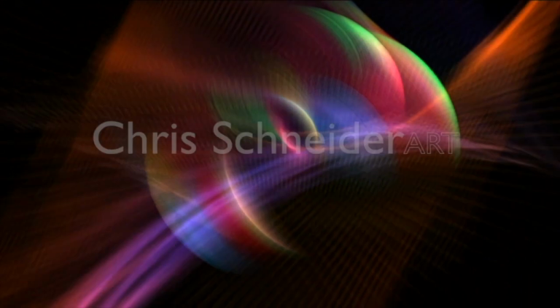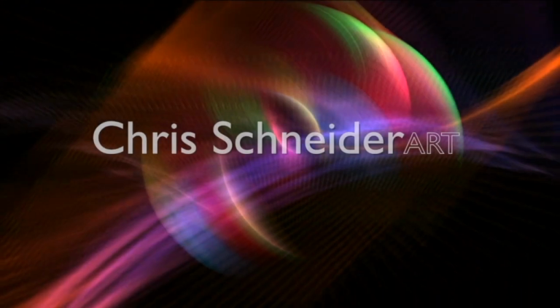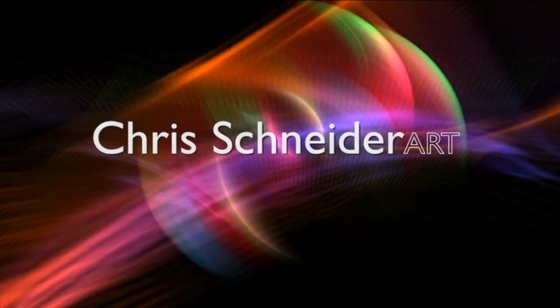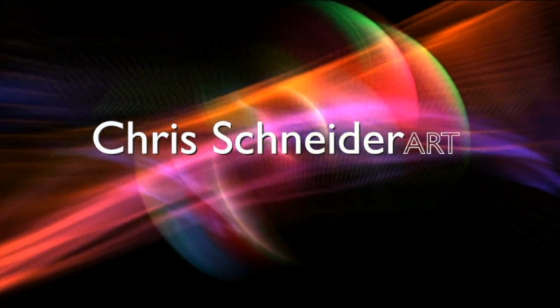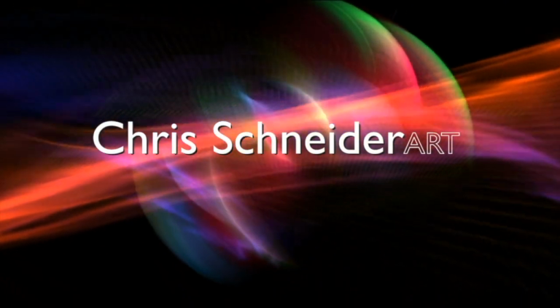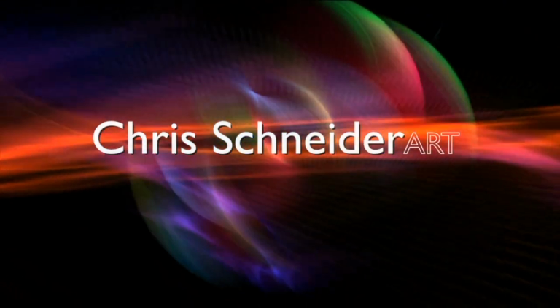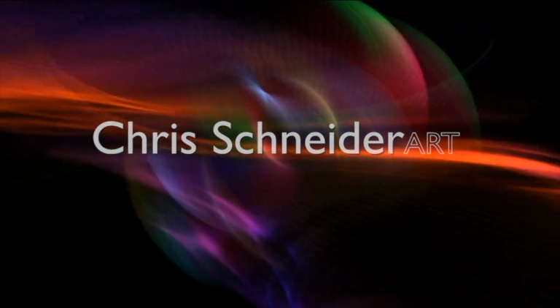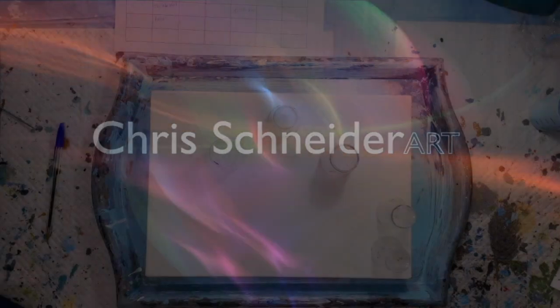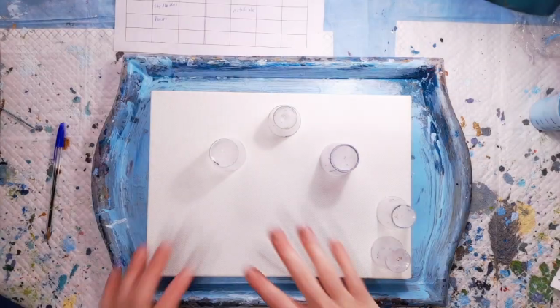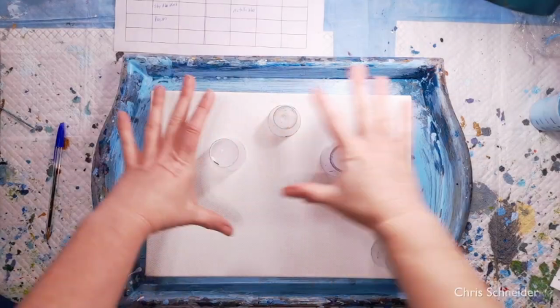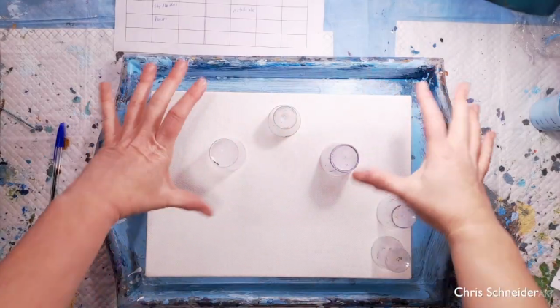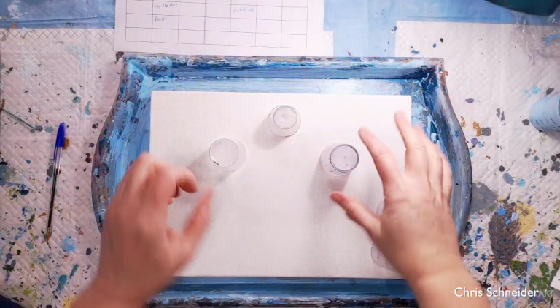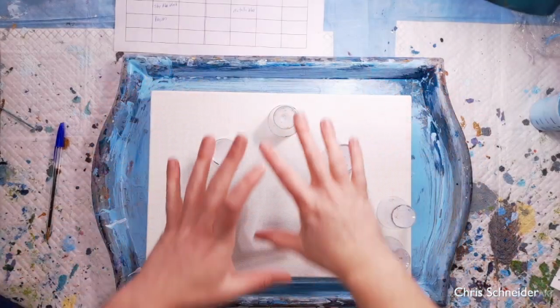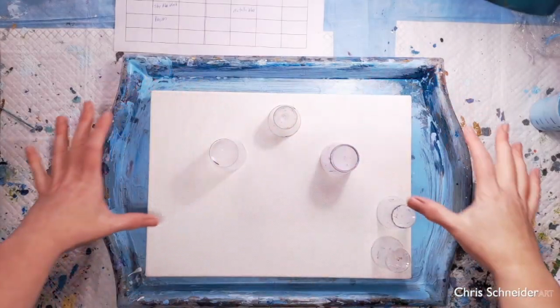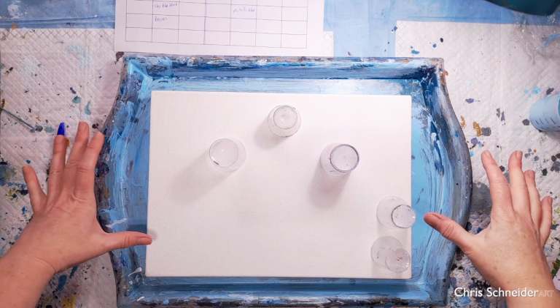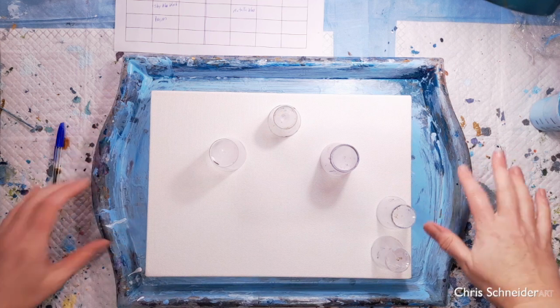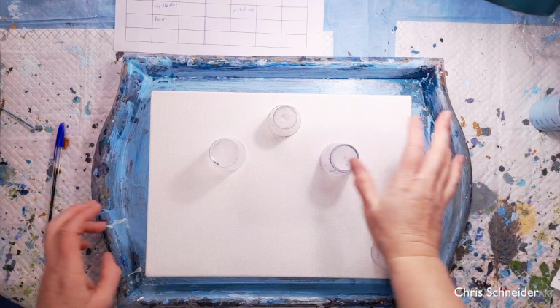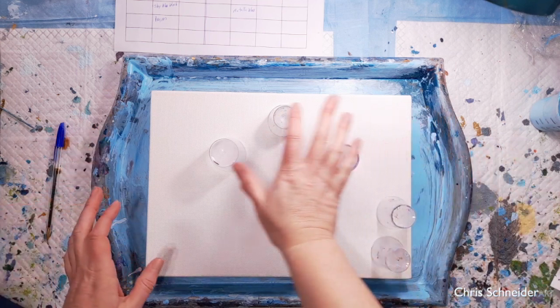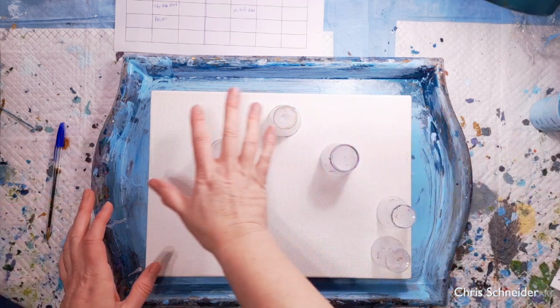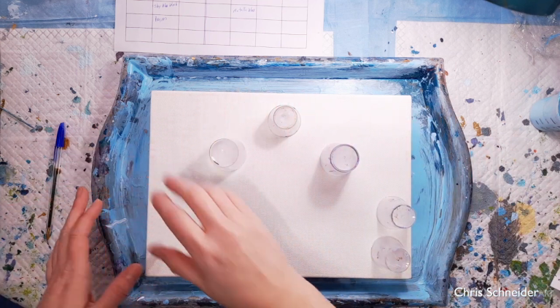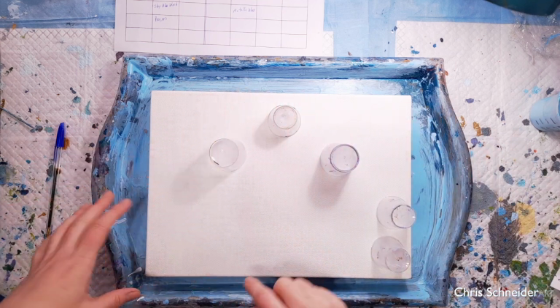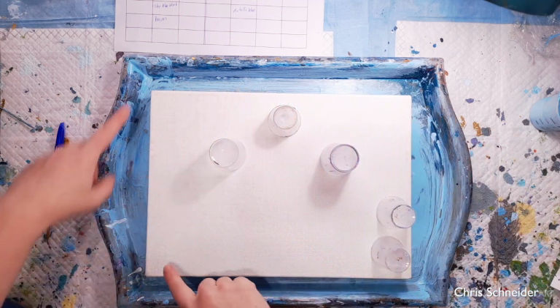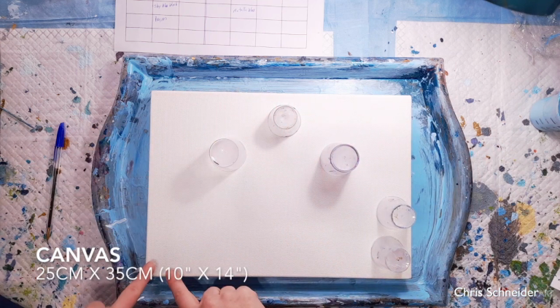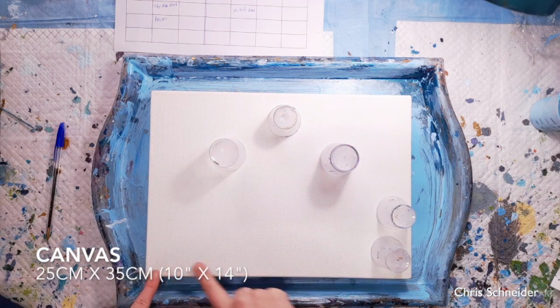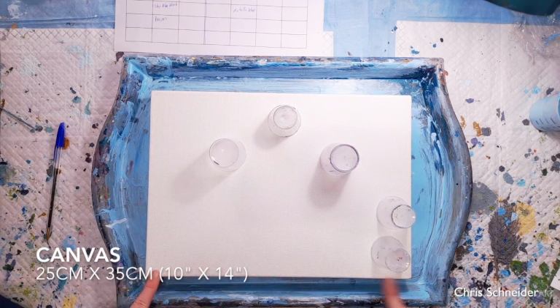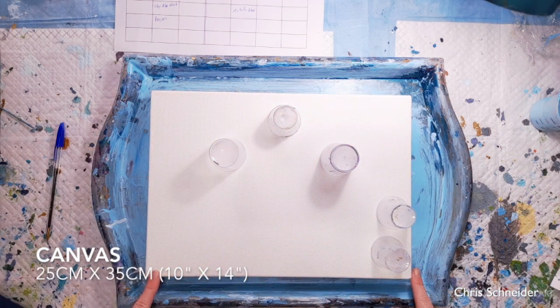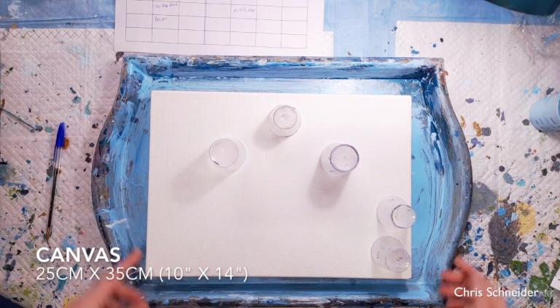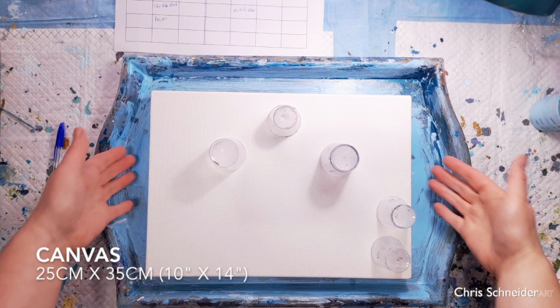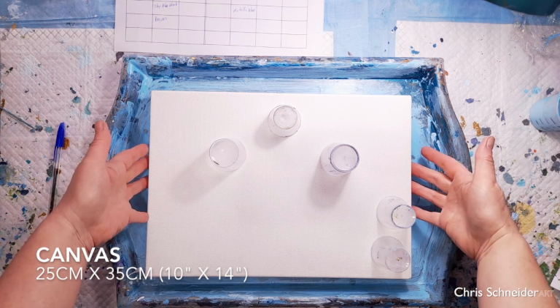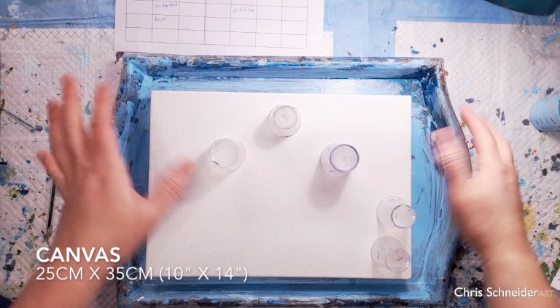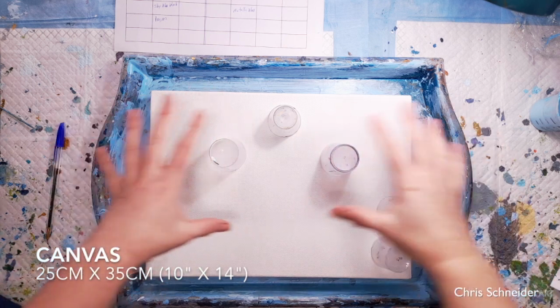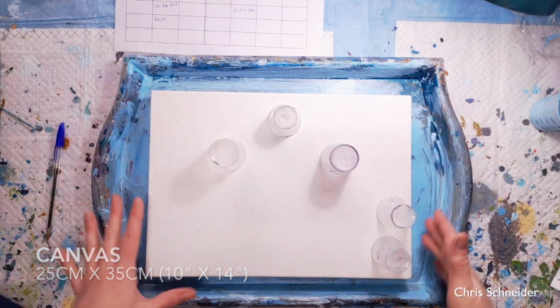It's Chris from Chris Schneider Art. Hello, I'm doing a seascape today with a stormy sky. It's a 25 by 35 canvas and I'm using it in landscape form.